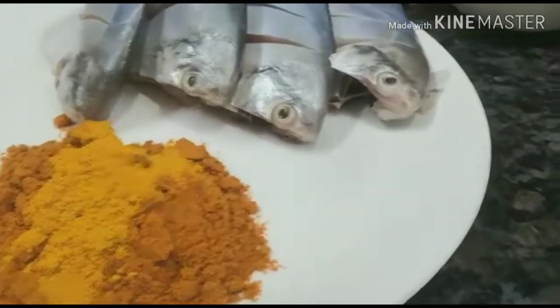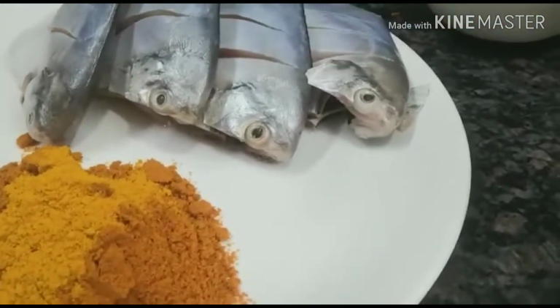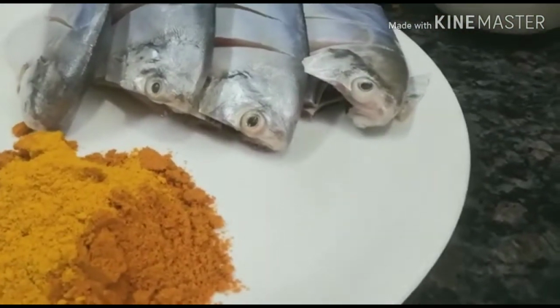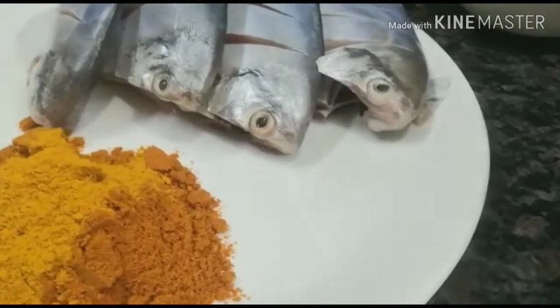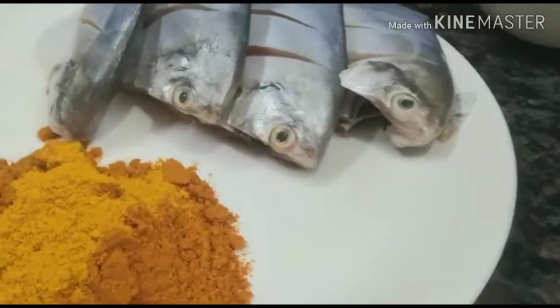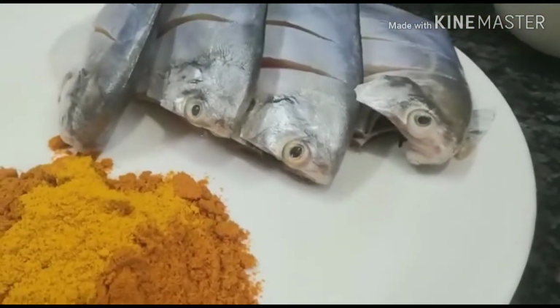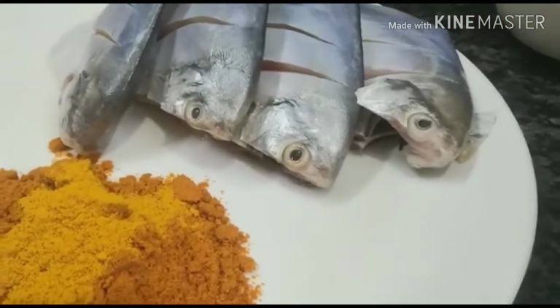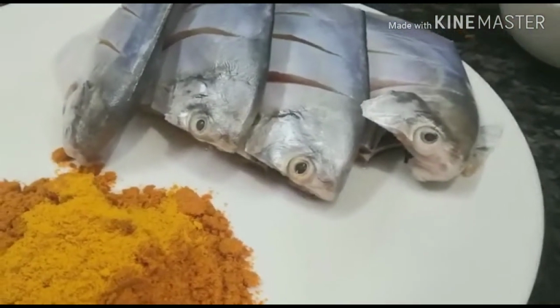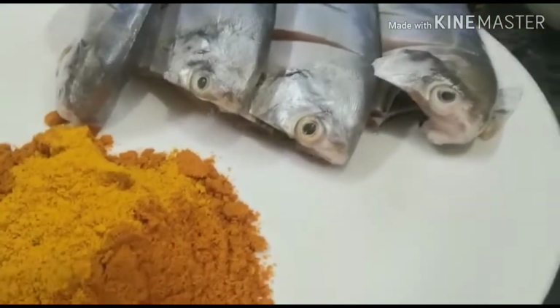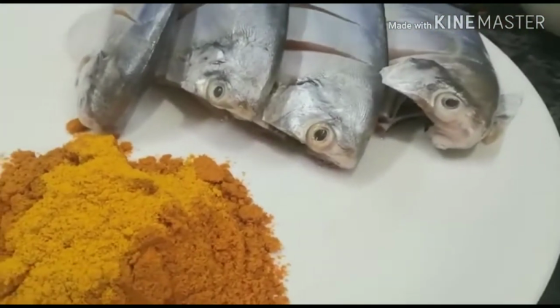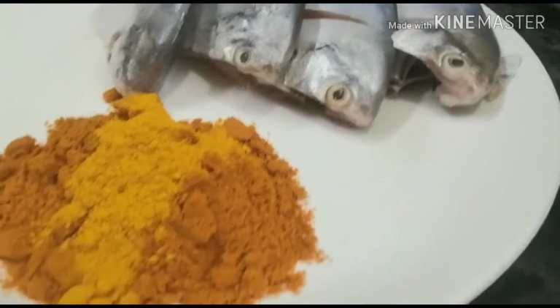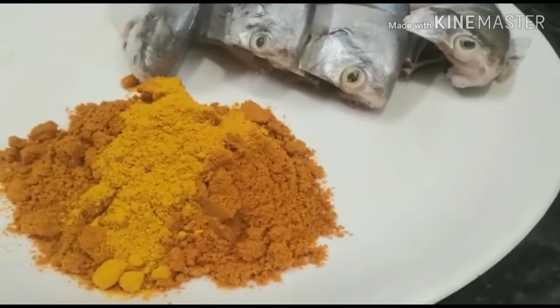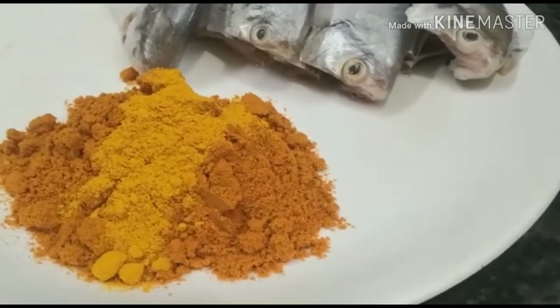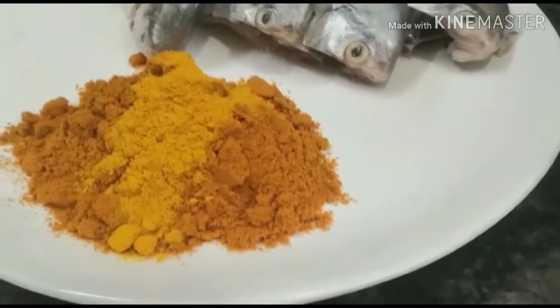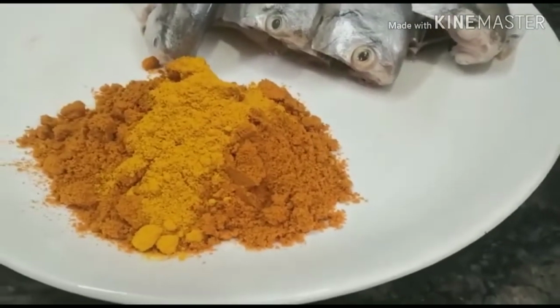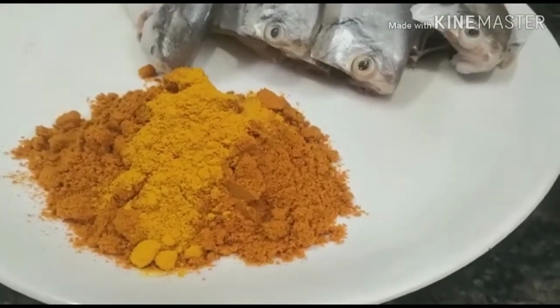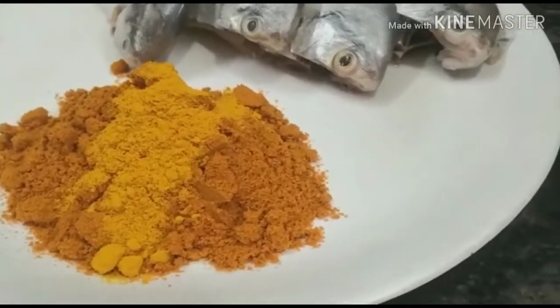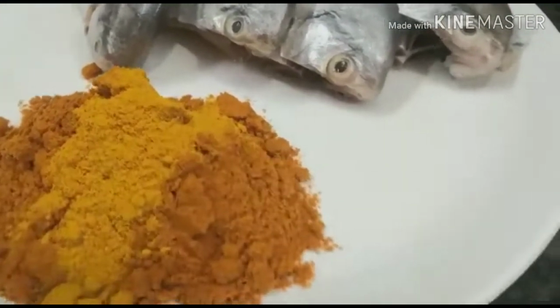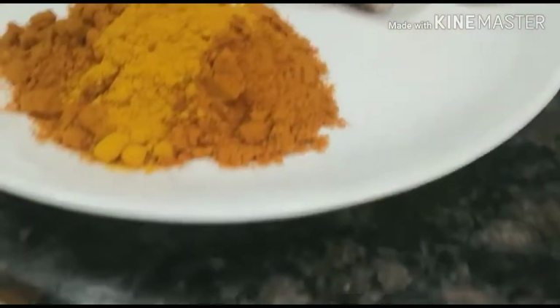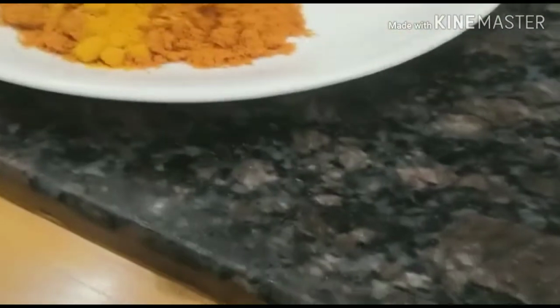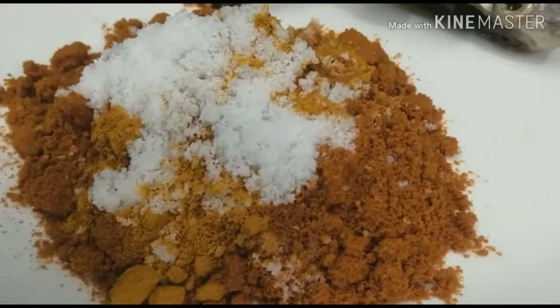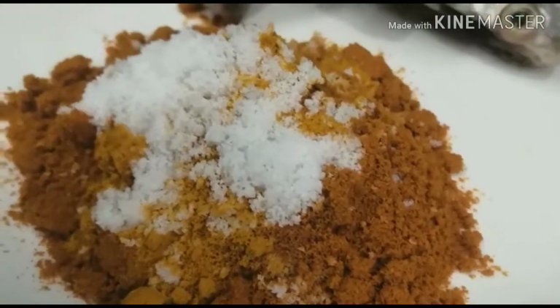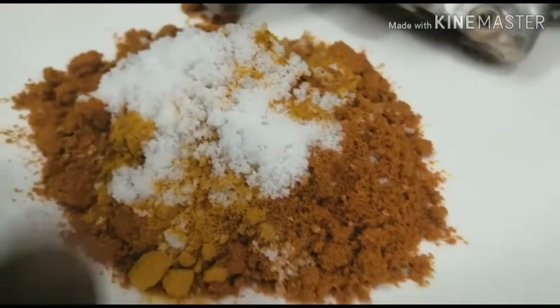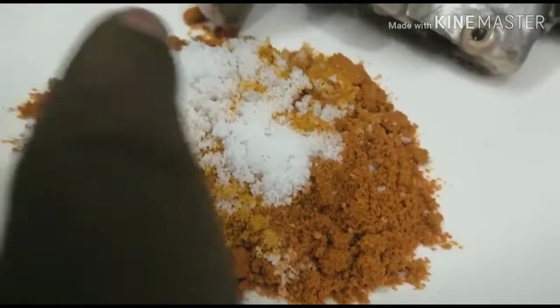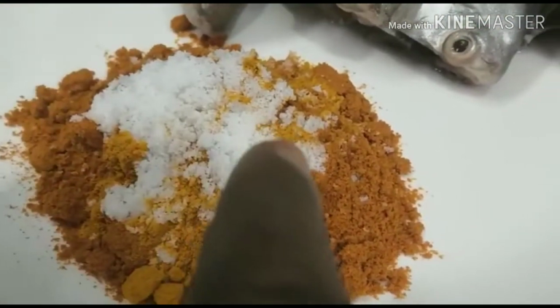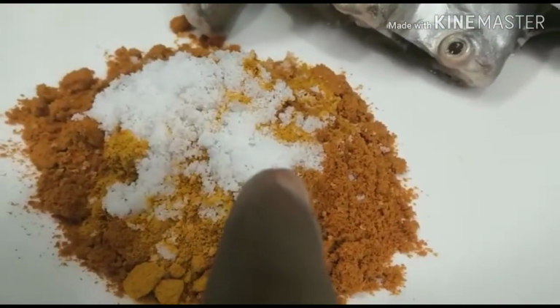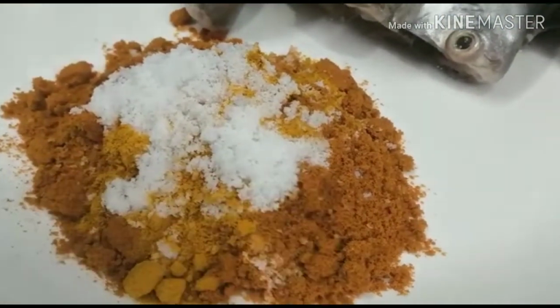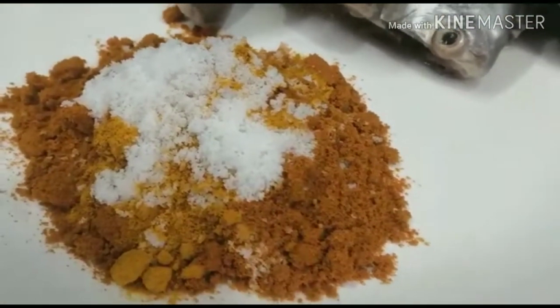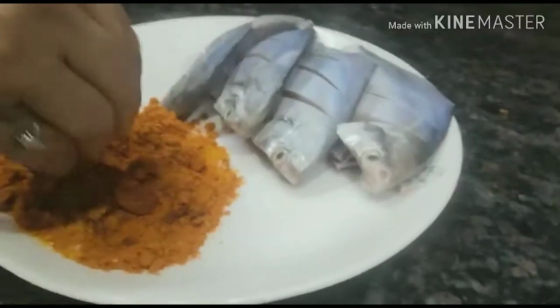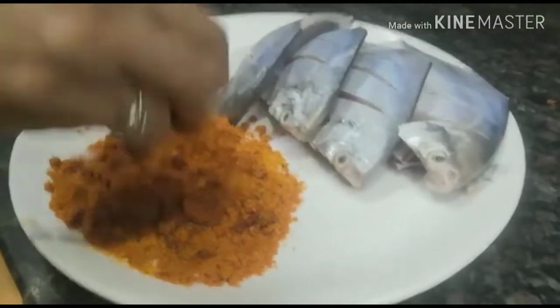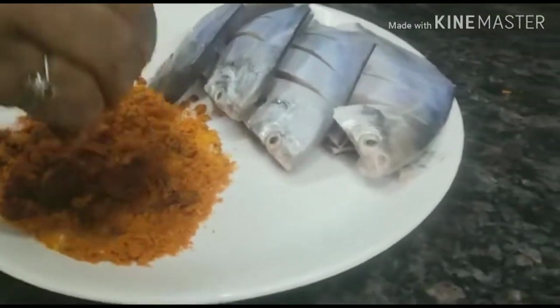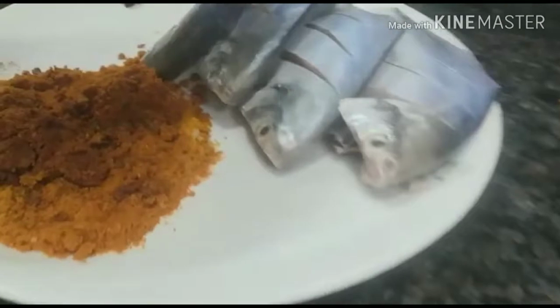Make a pinch of the meat and it's a half teaspoon. You will use your filling and mix it. I will make it a little spicy.